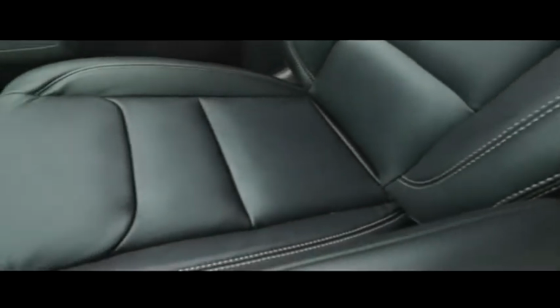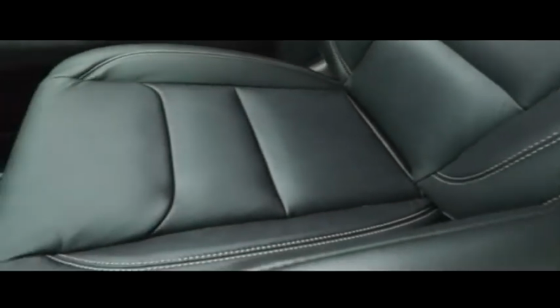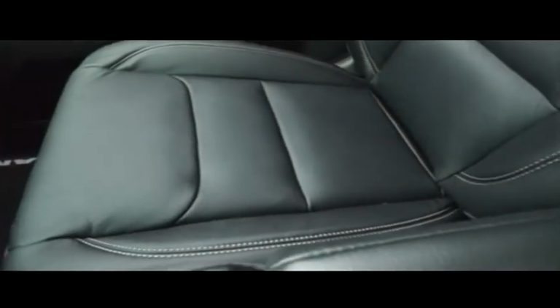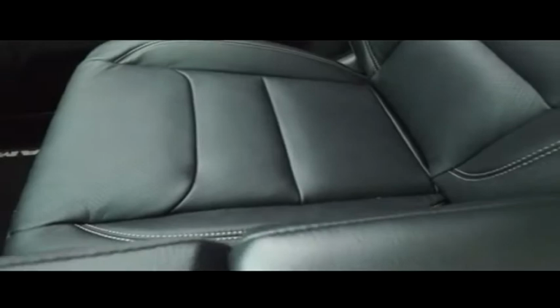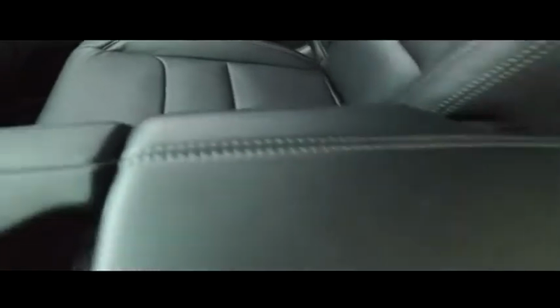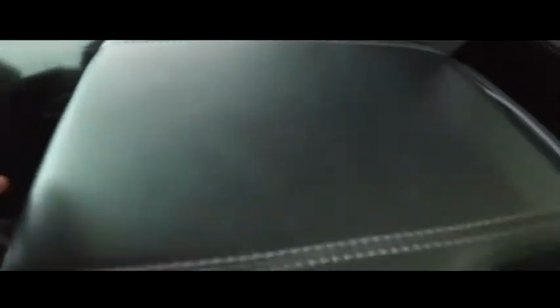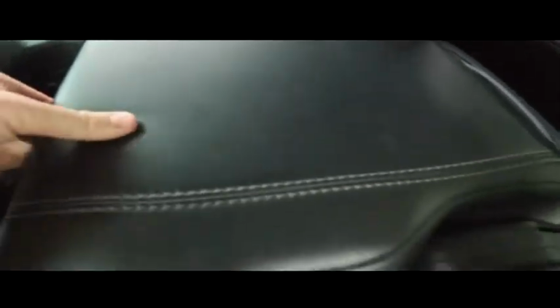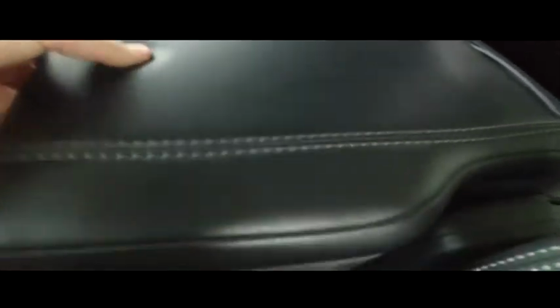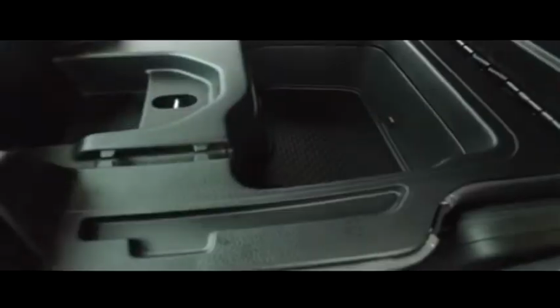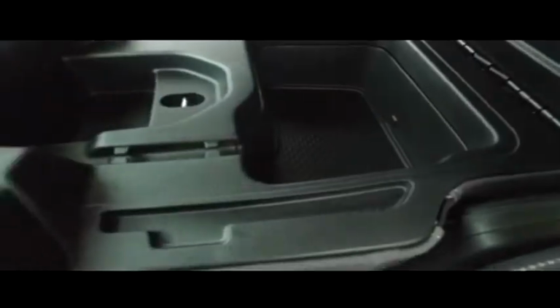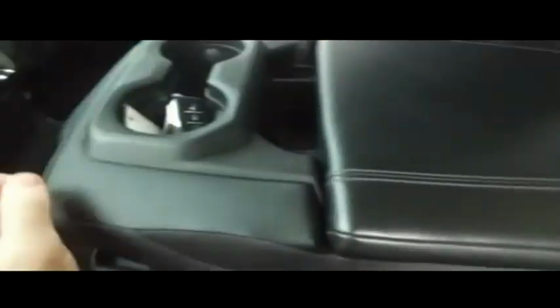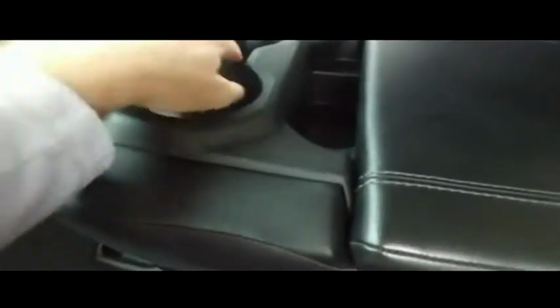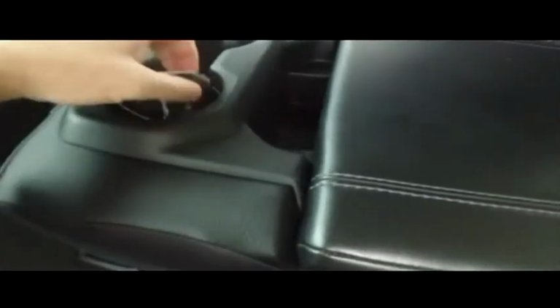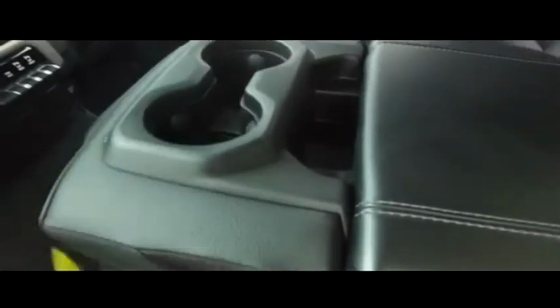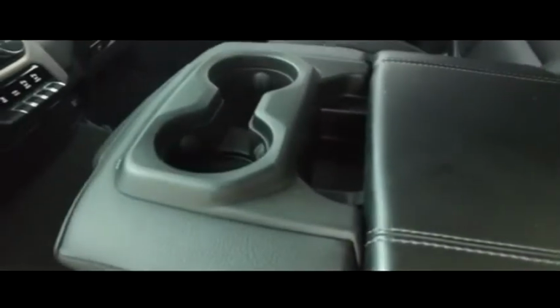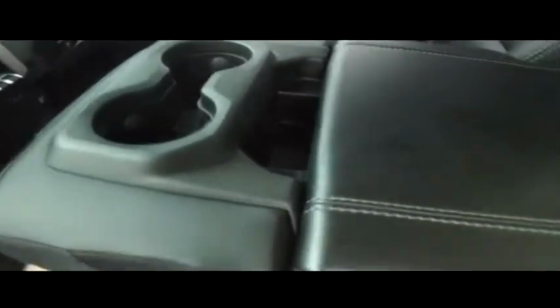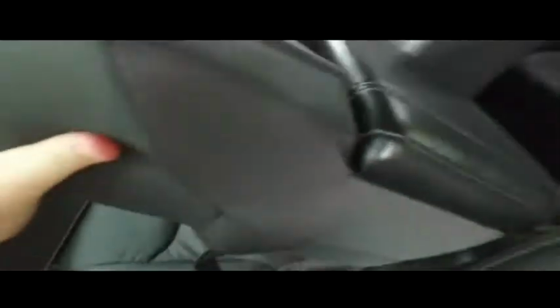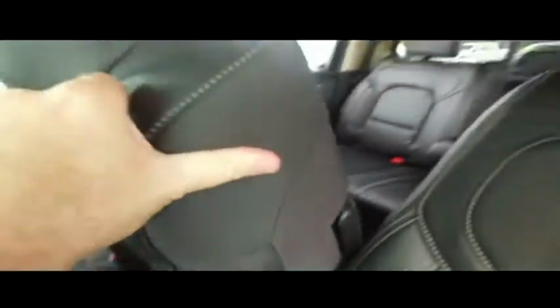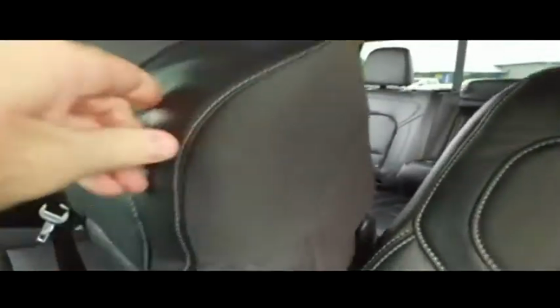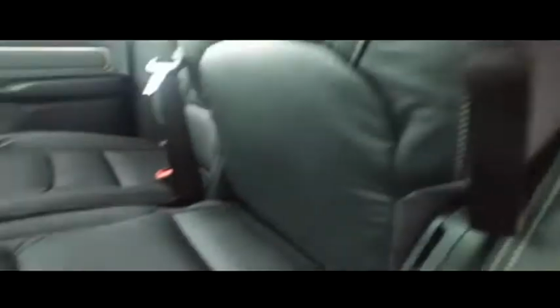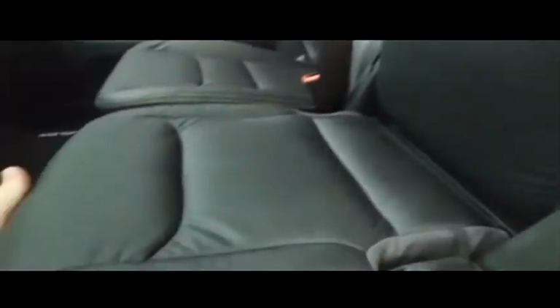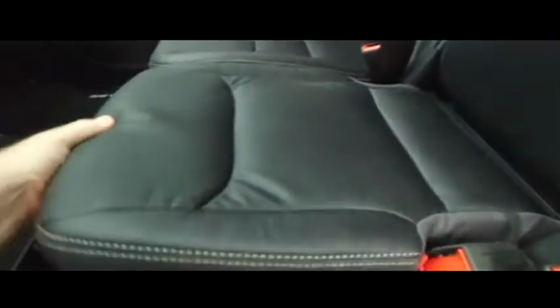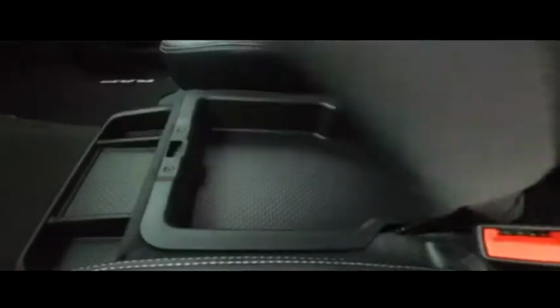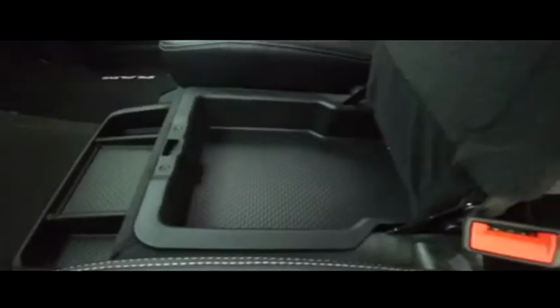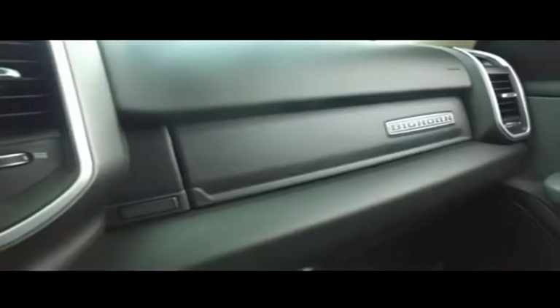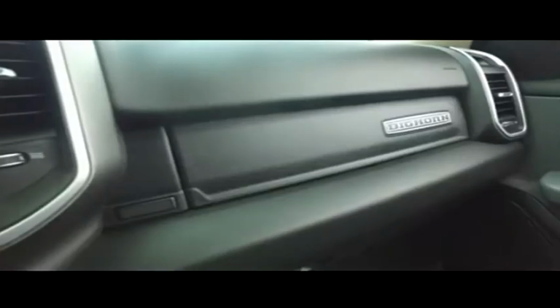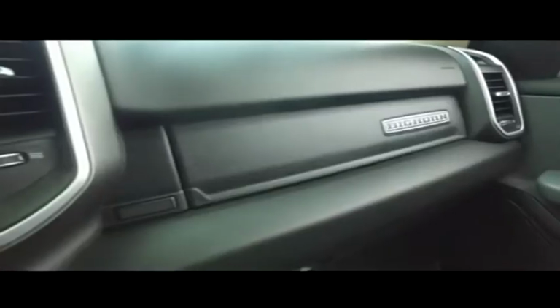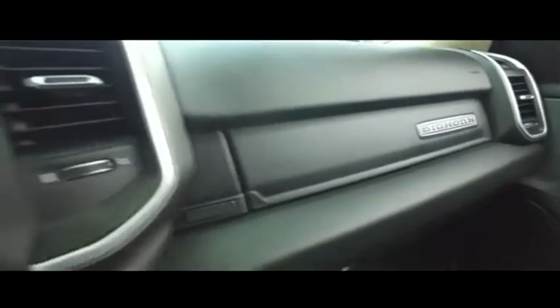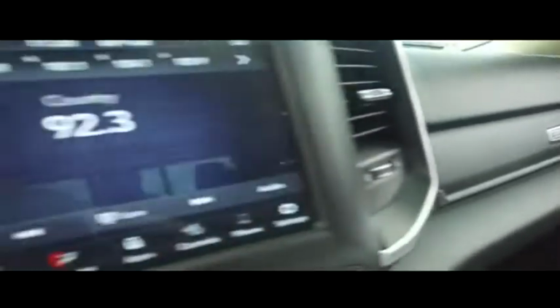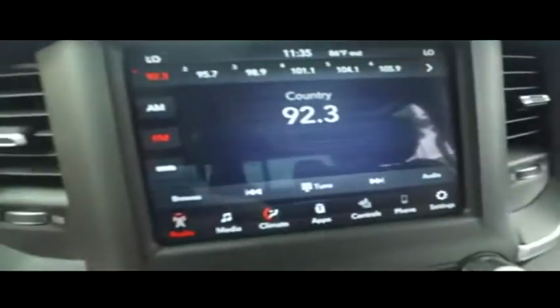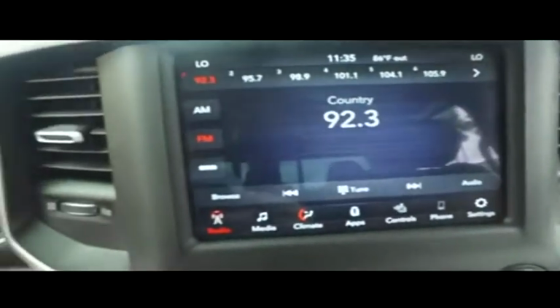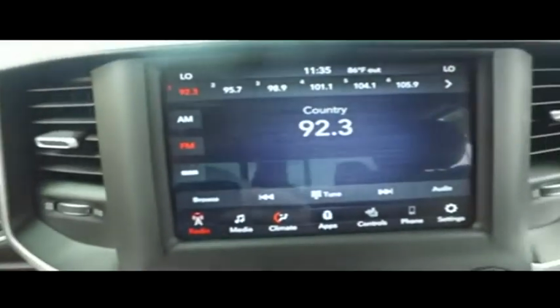If other dealers aren't going in and out of their vehicles with high-definition cameras, they probably got something to hide. Looks good, feels good, smells good also.